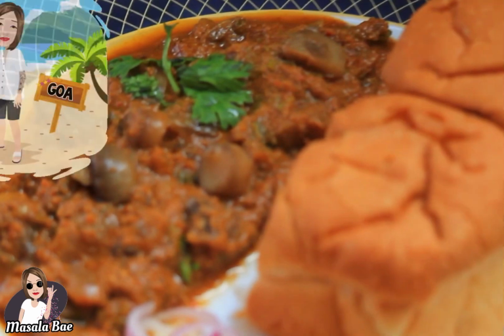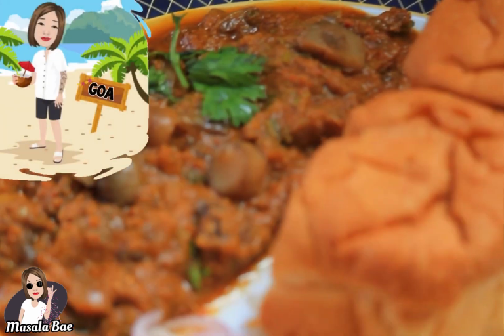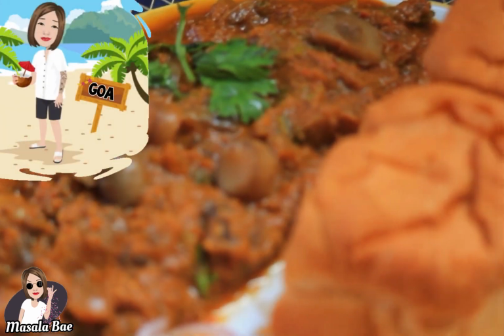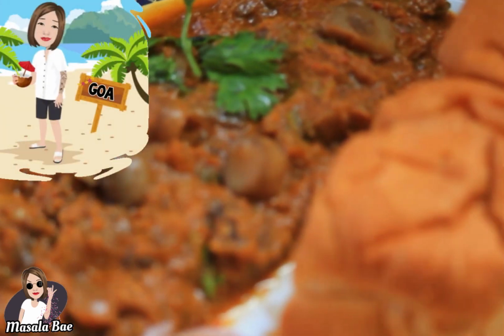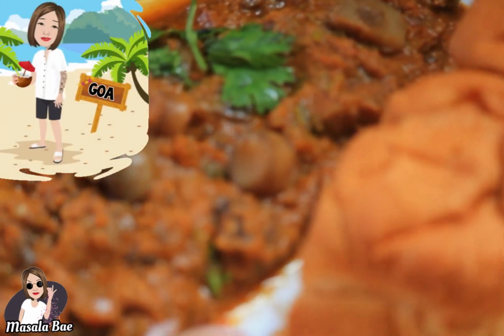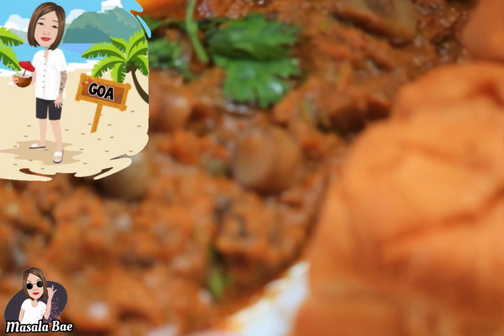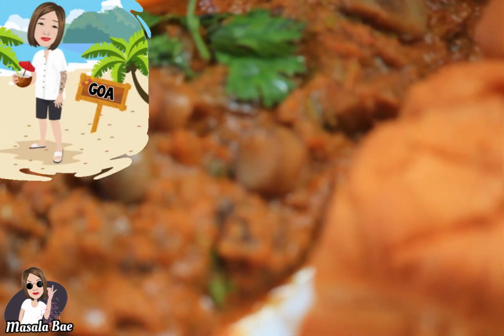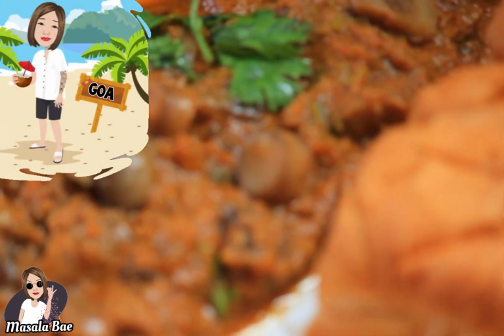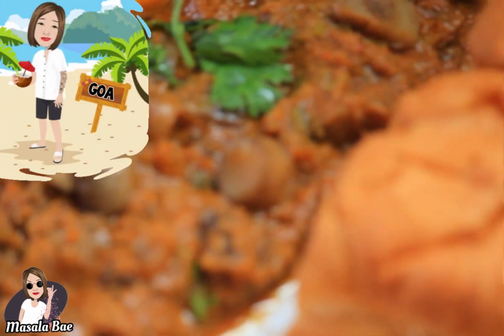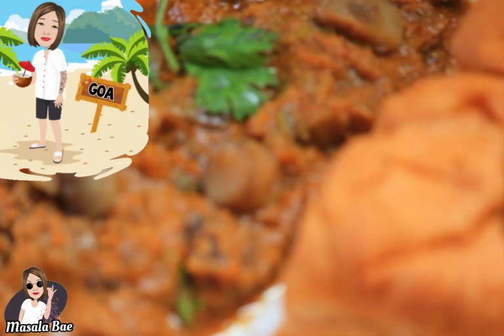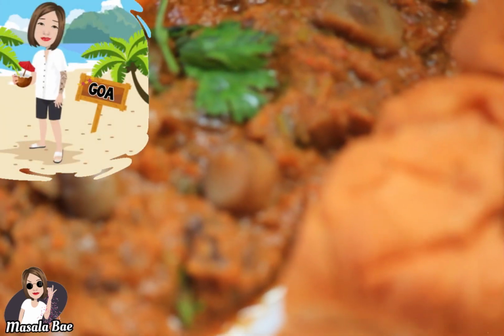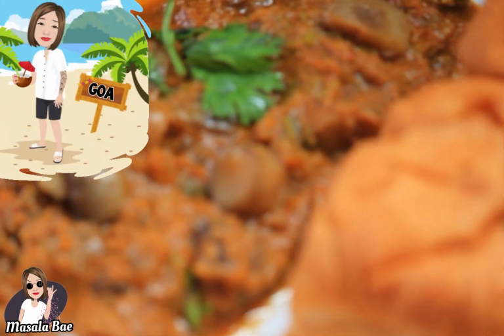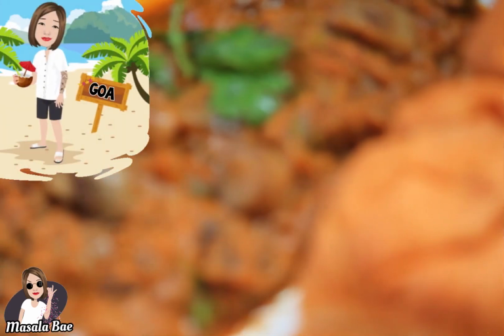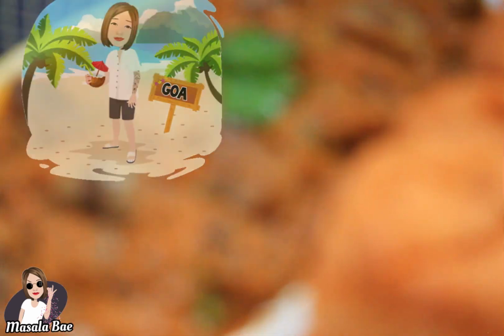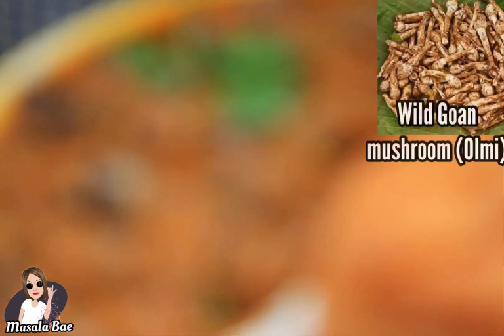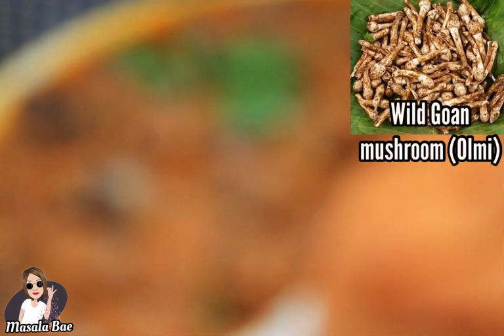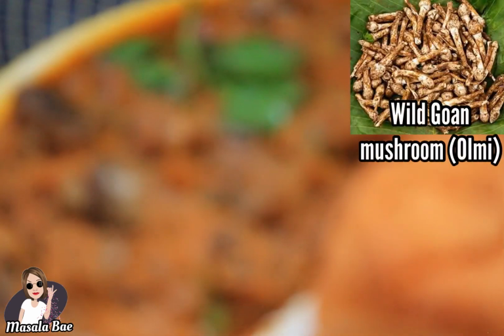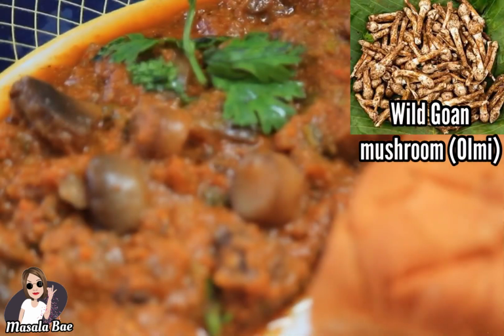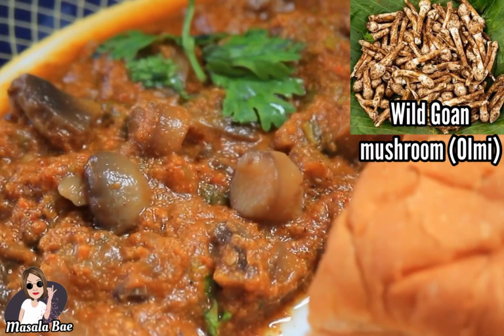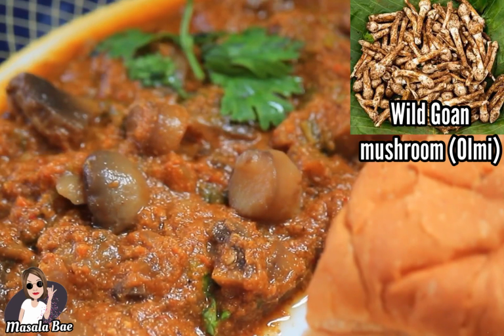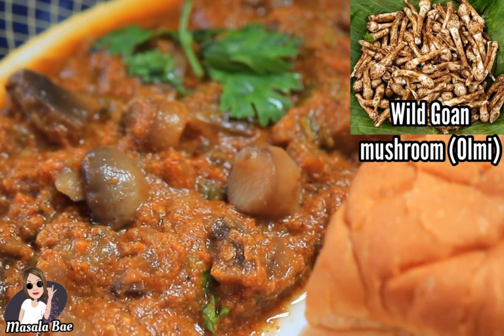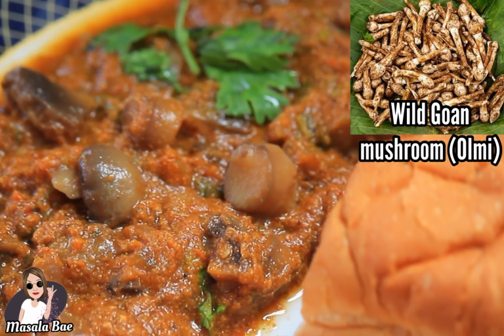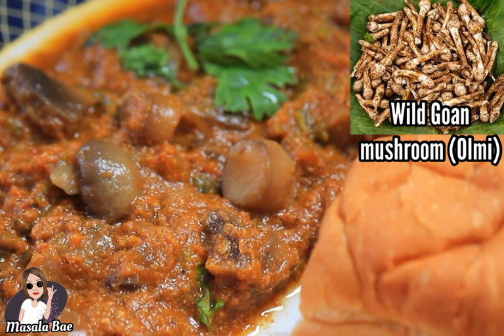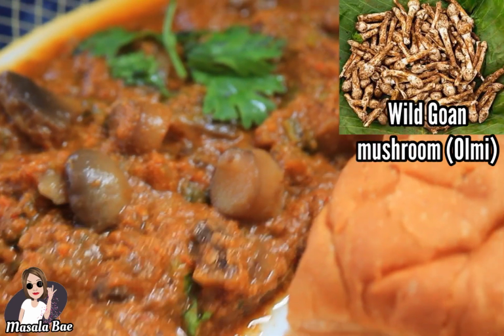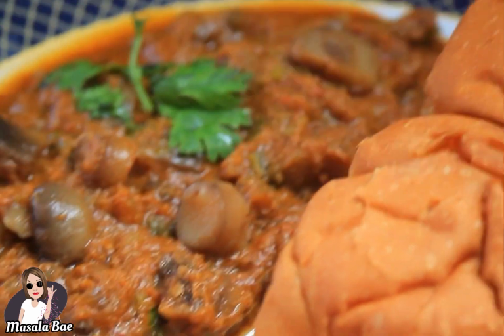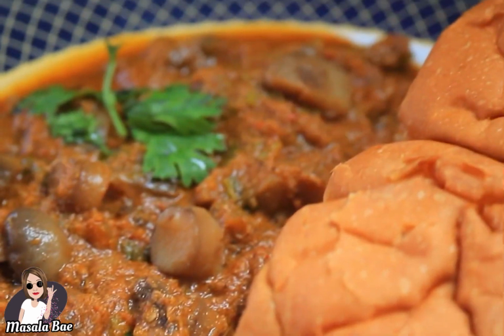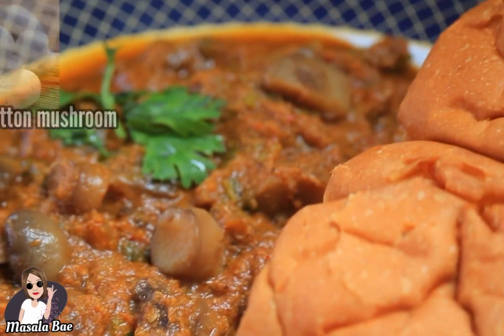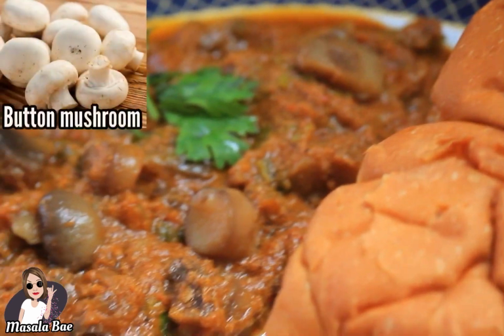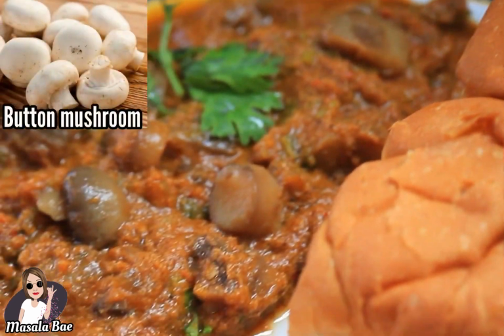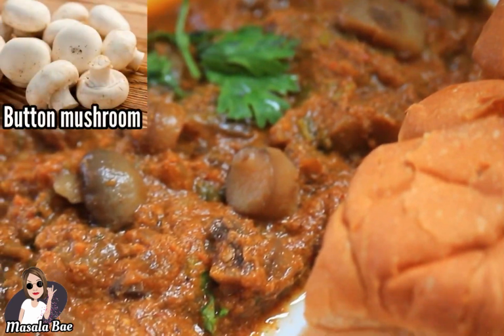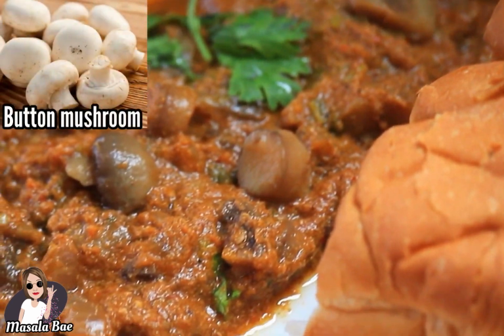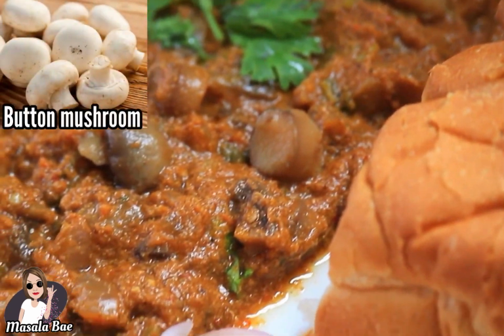Being born in Goa, this was my all-time favorite dish, which is usually prepared with wild Goan mushrooms called arami. But since they are not available here, I'll be using button mushrooms.